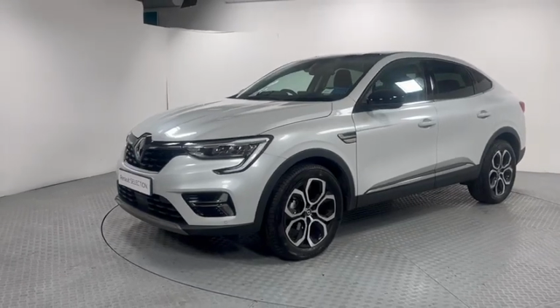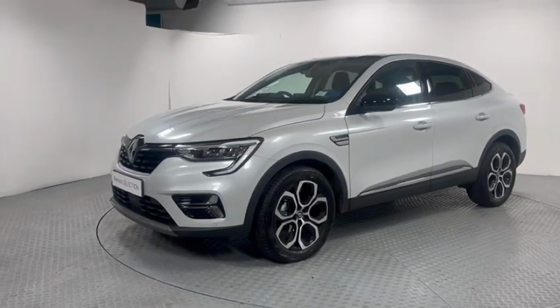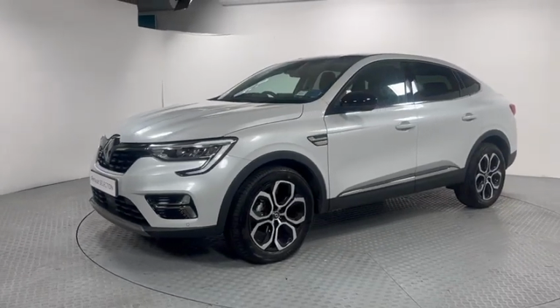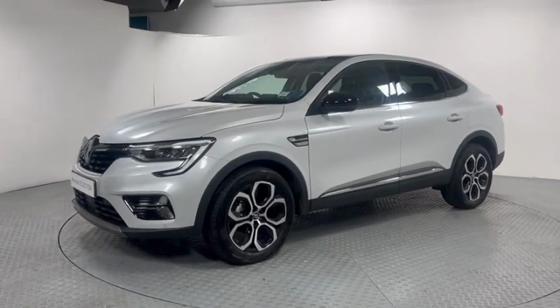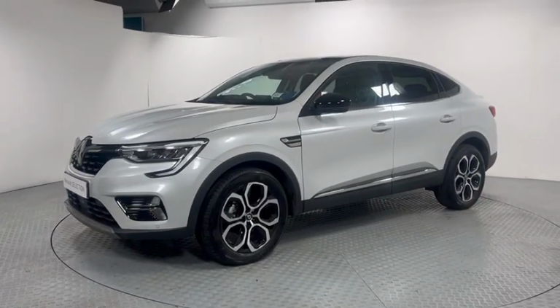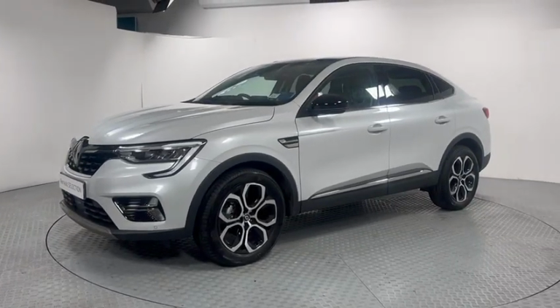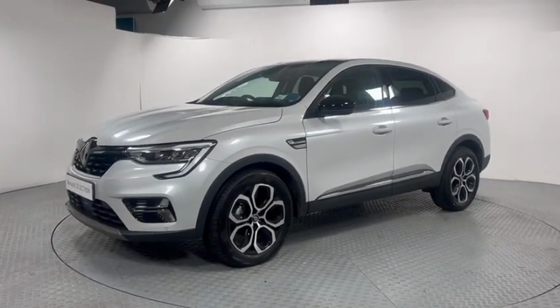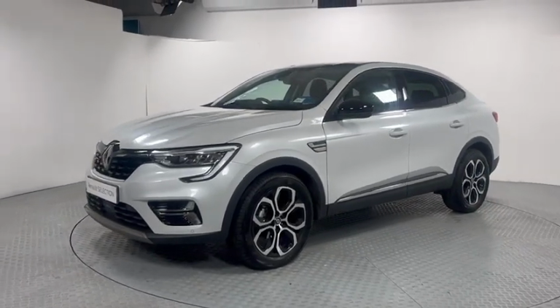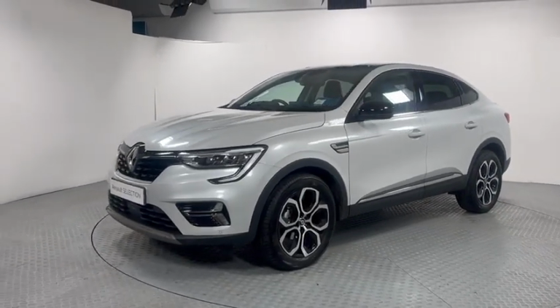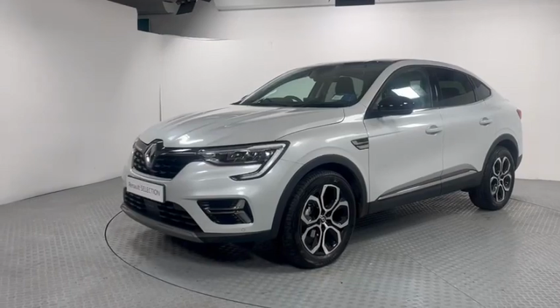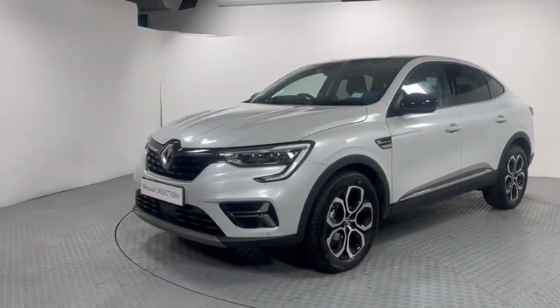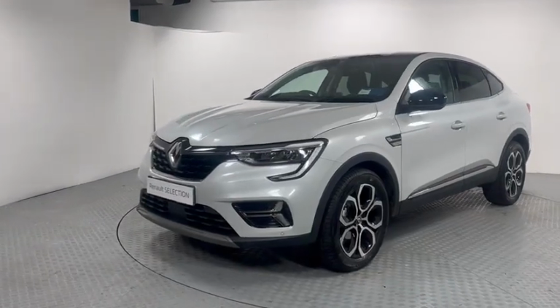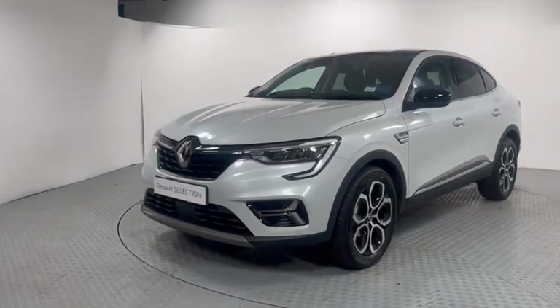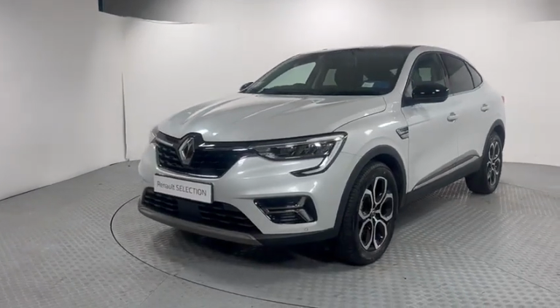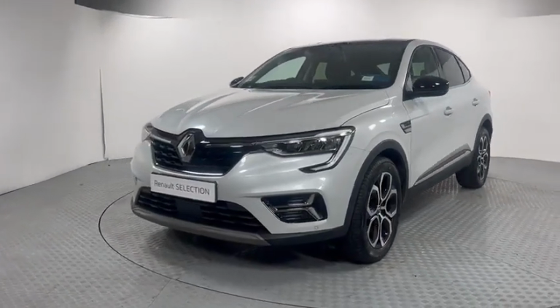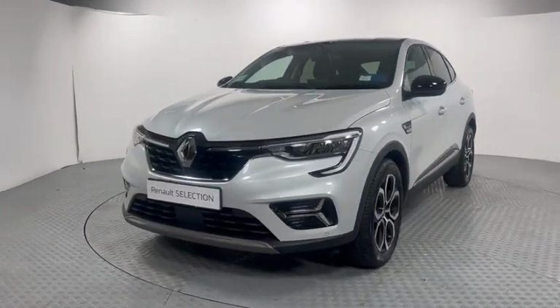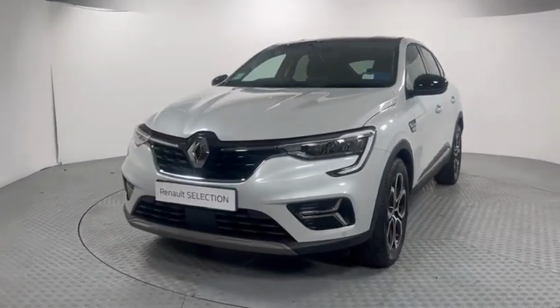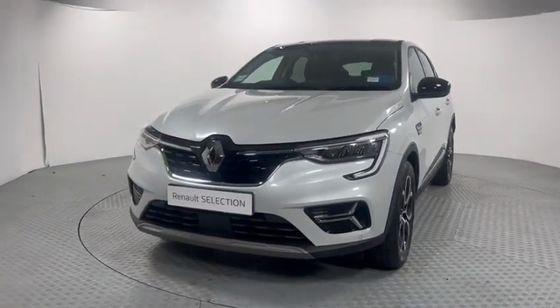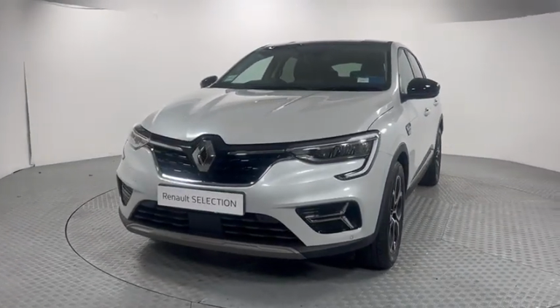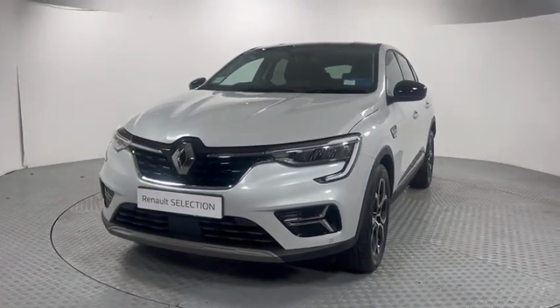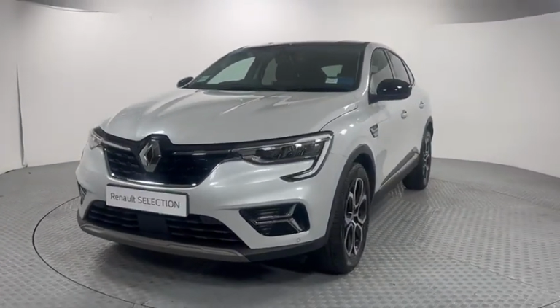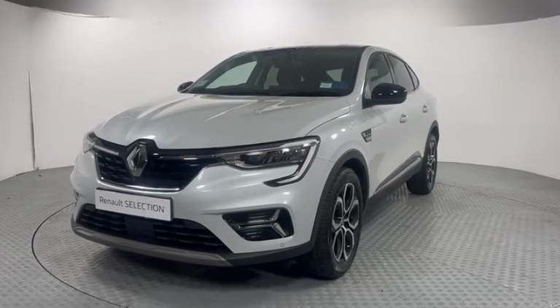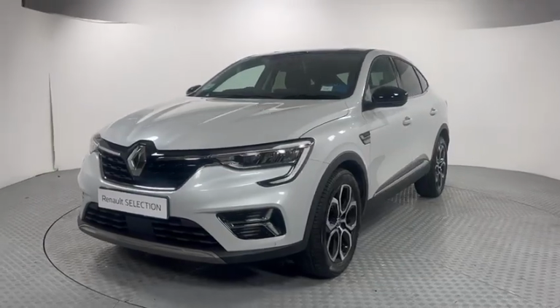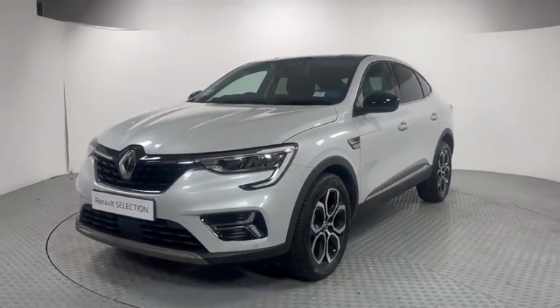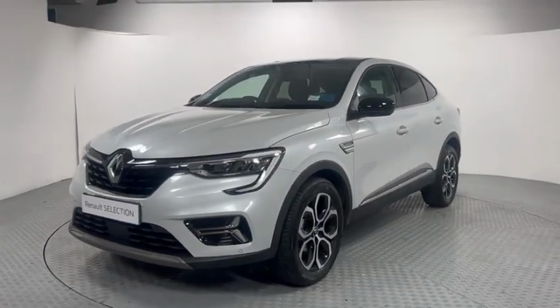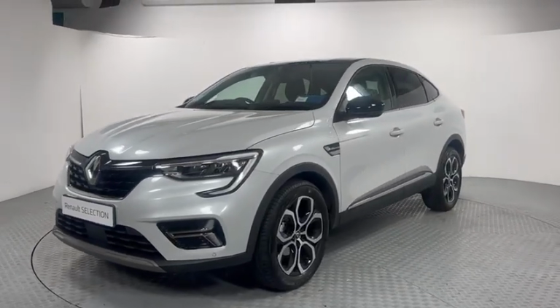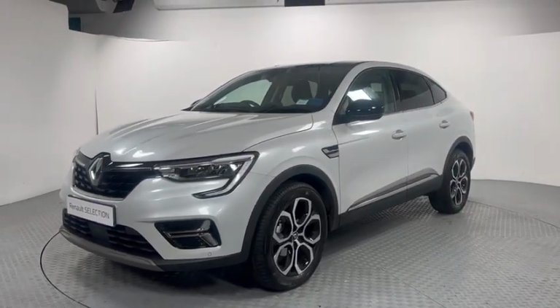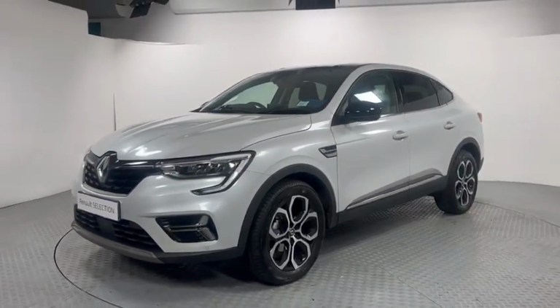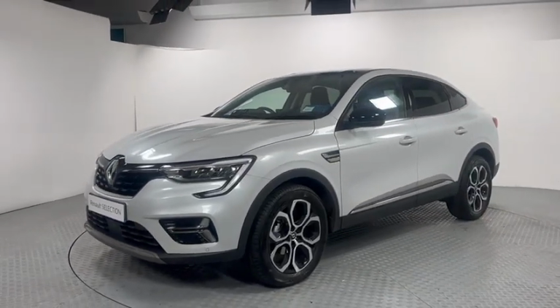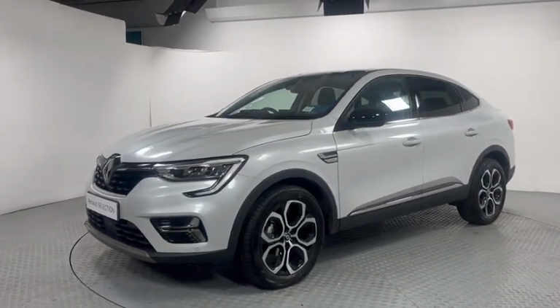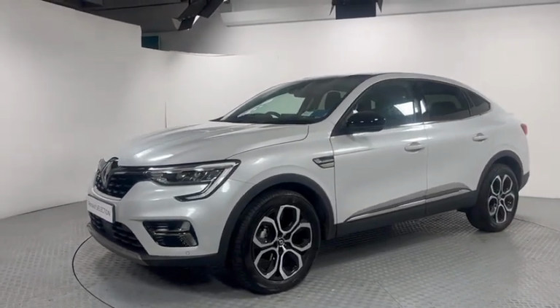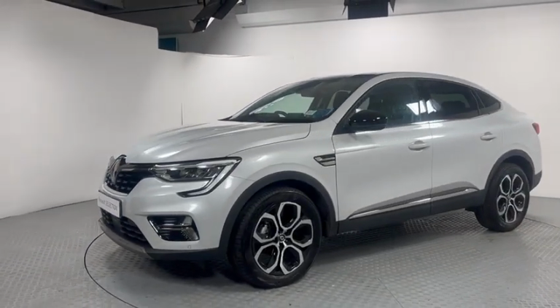This vehicle has front and rear parking sensors, reversing camera, LED daytime running lights, automatic lights, automatic wipers, cruise control speed limiter, lane assist, and blind spot monitor.